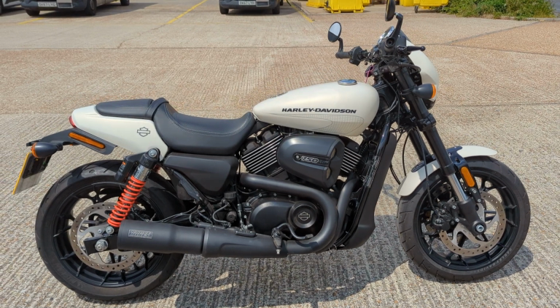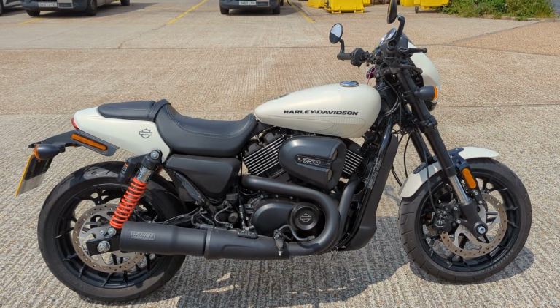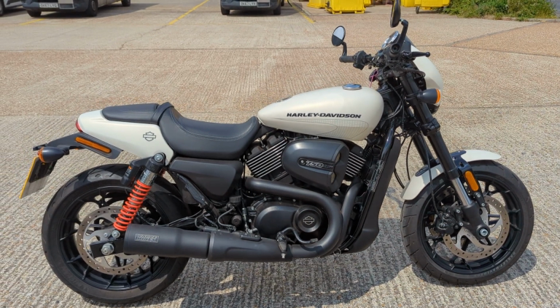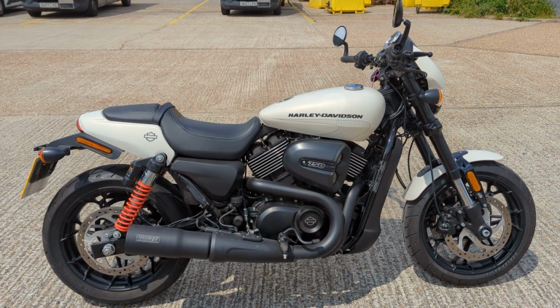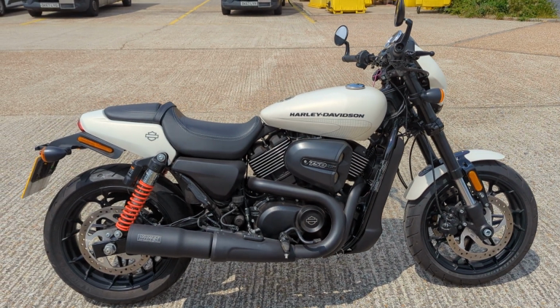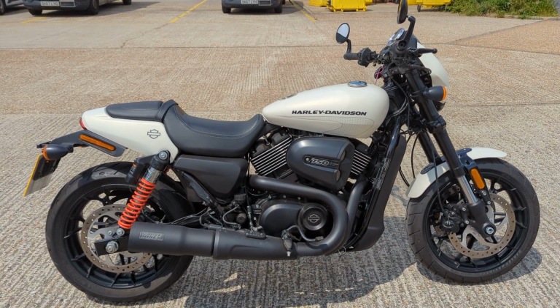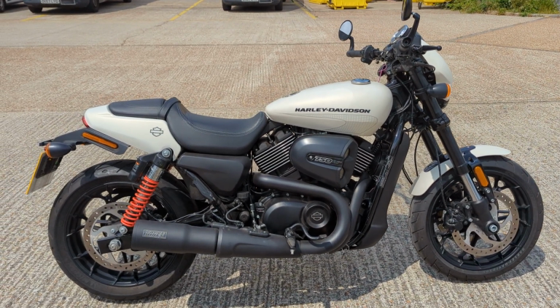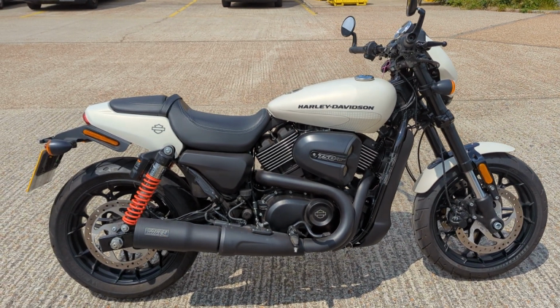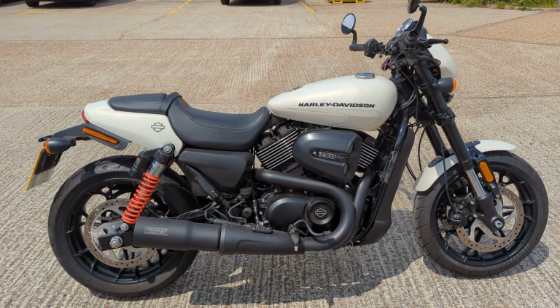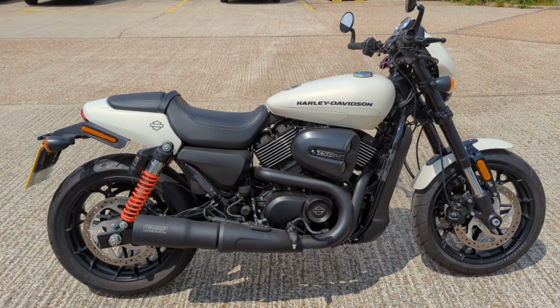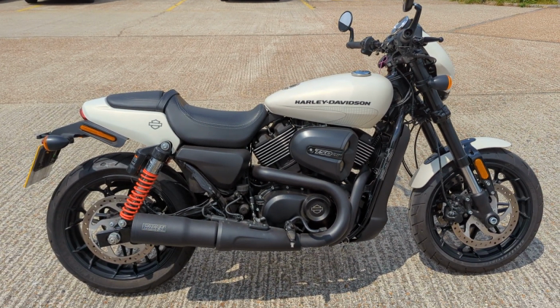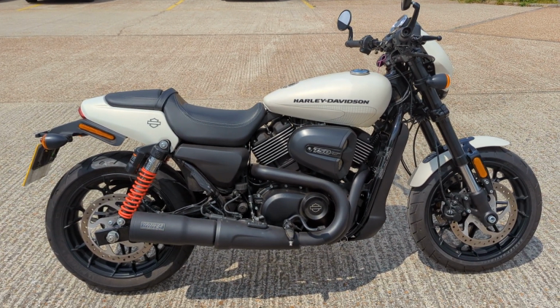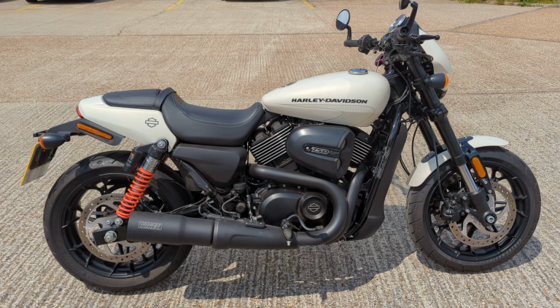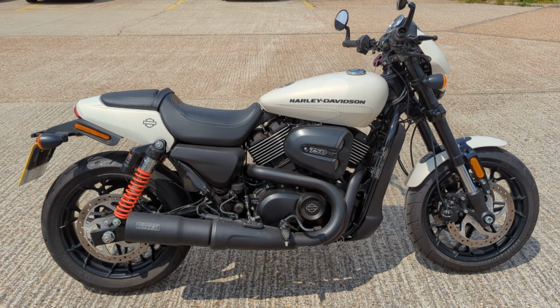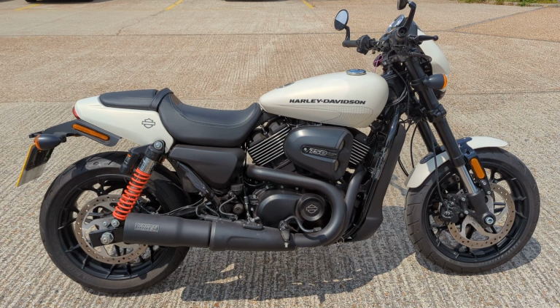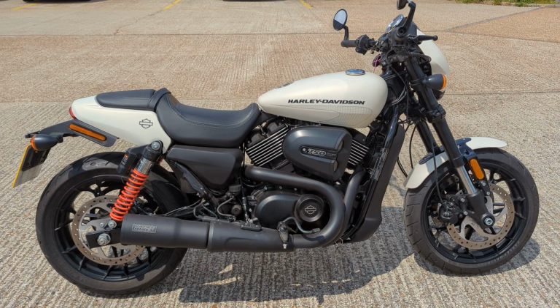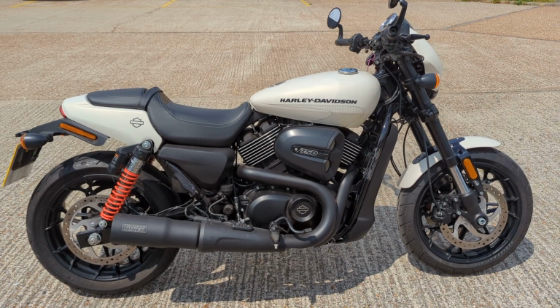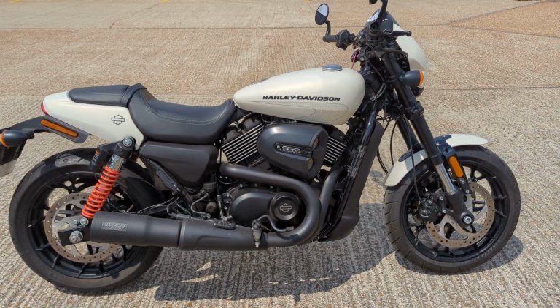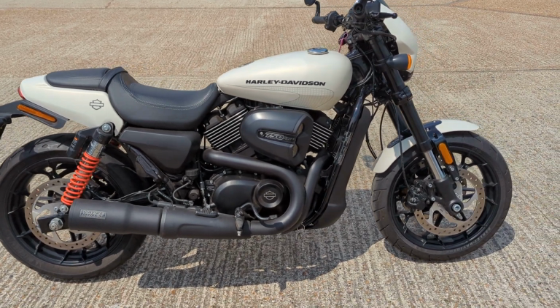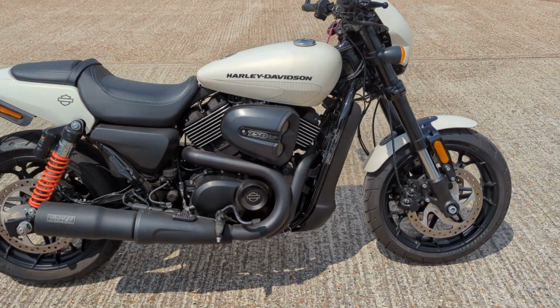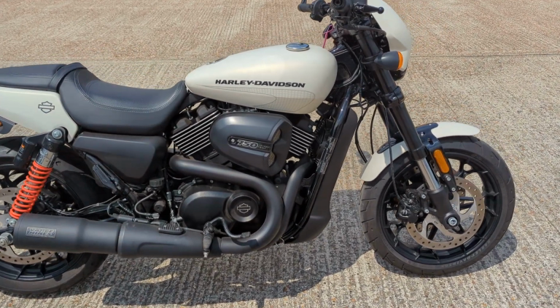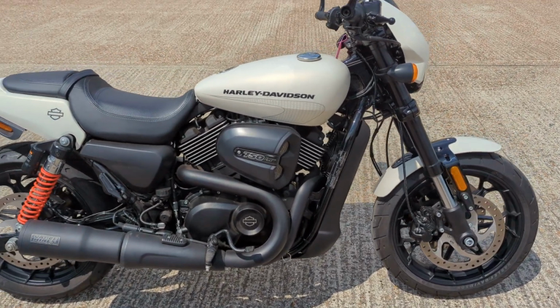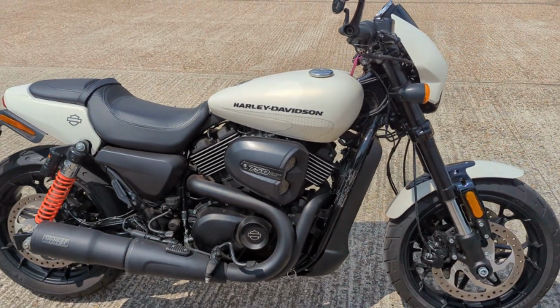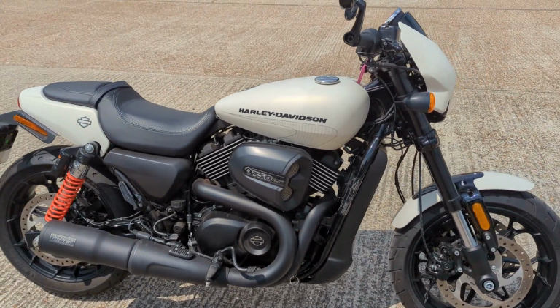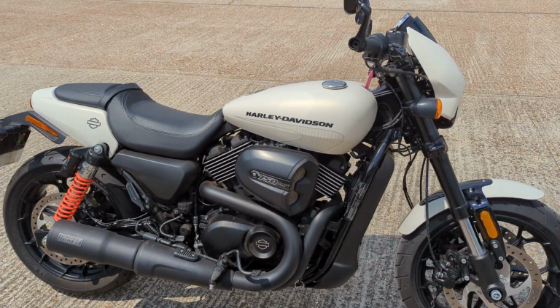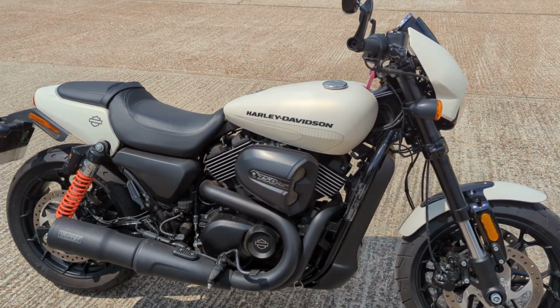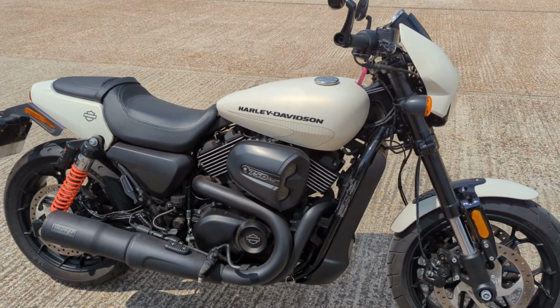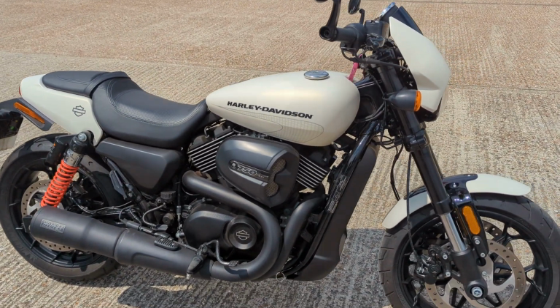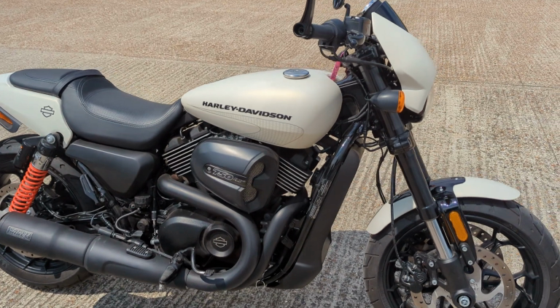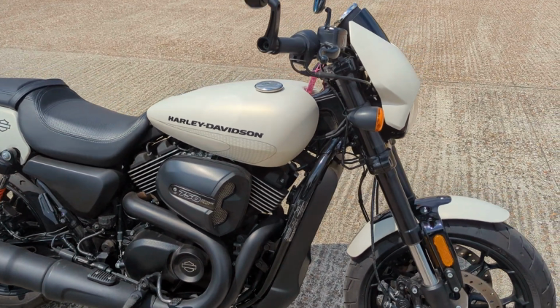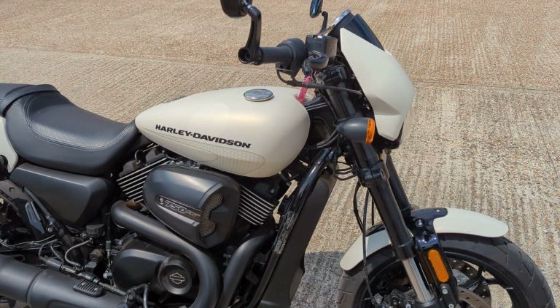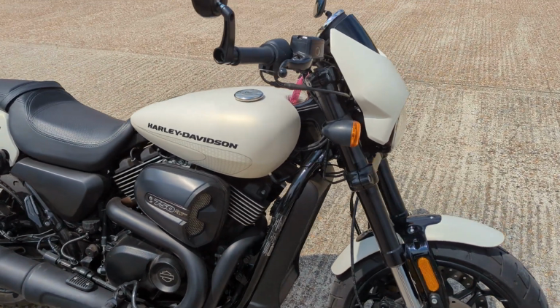Just arrived — 2018 Harley-Davidson 750 Street Rod. Really does look good in this white. Really cracking looking bike this.